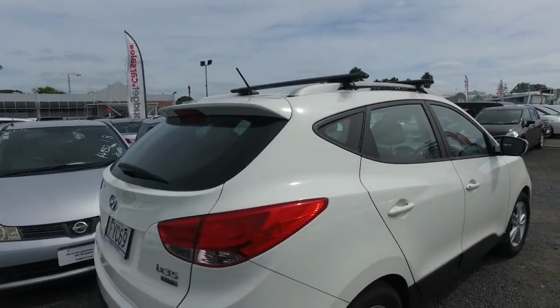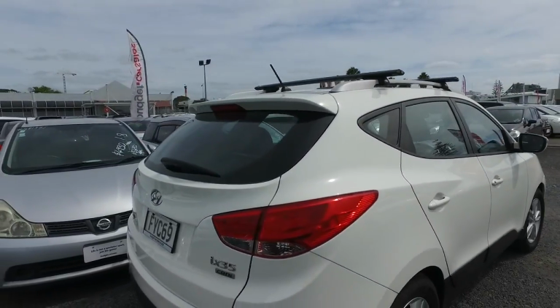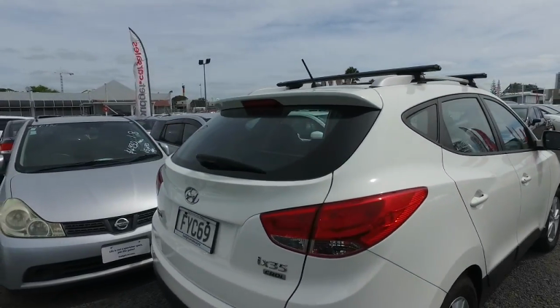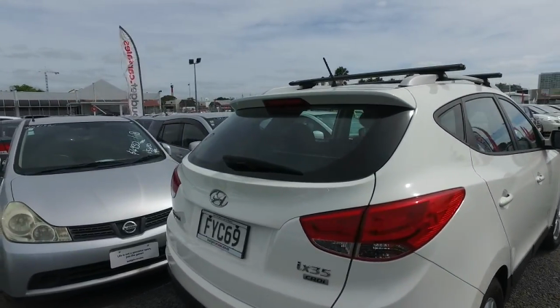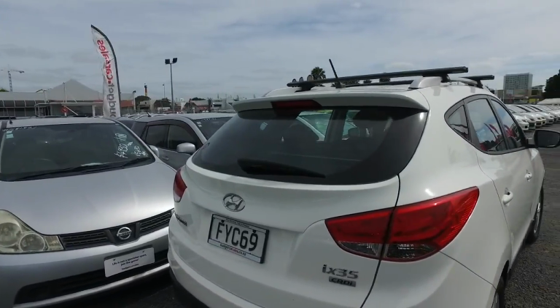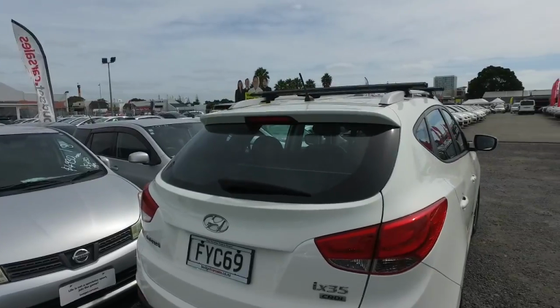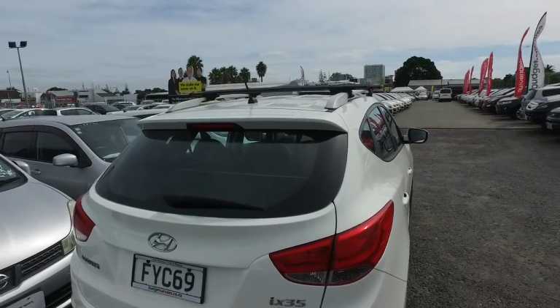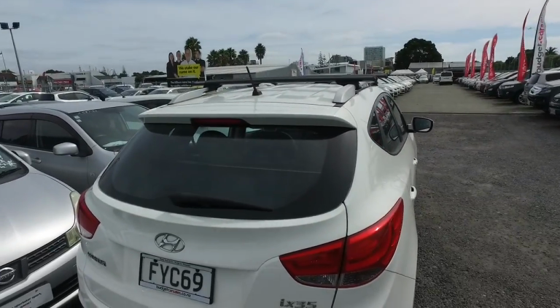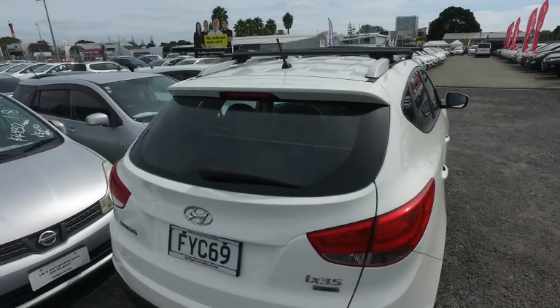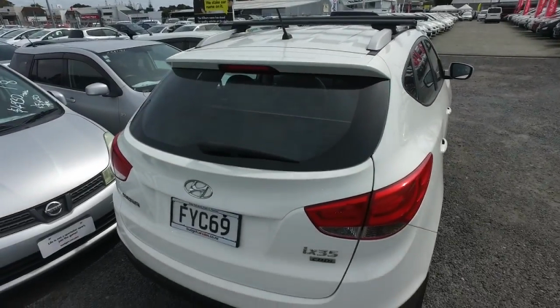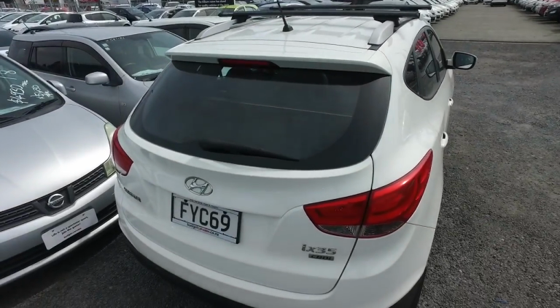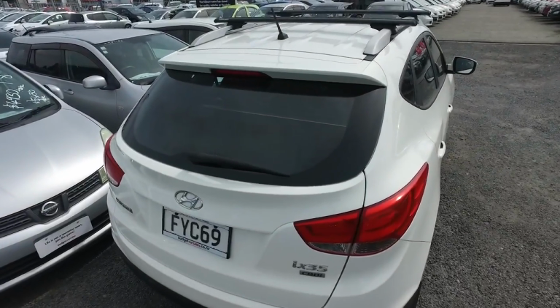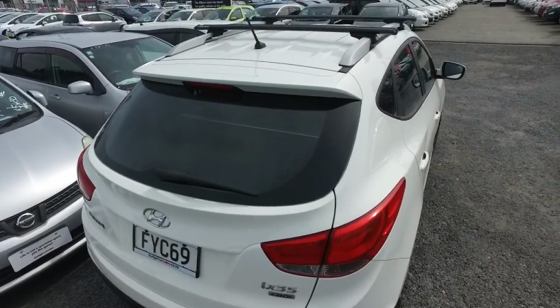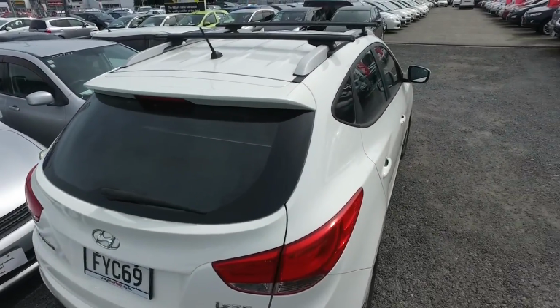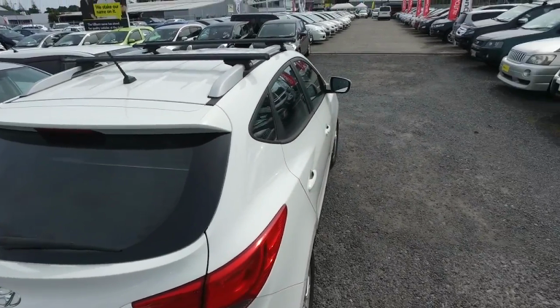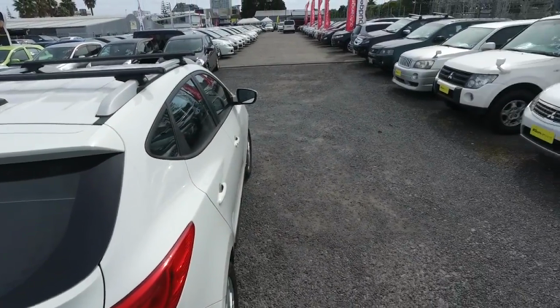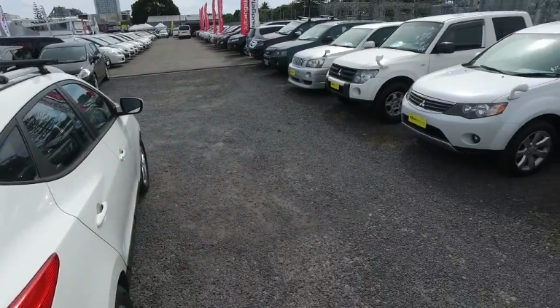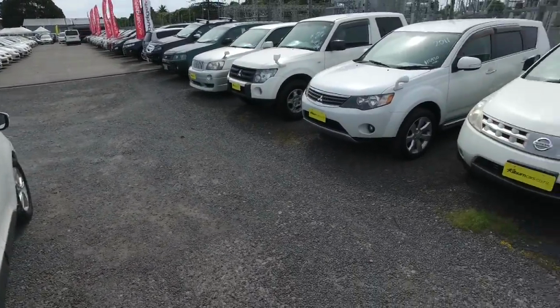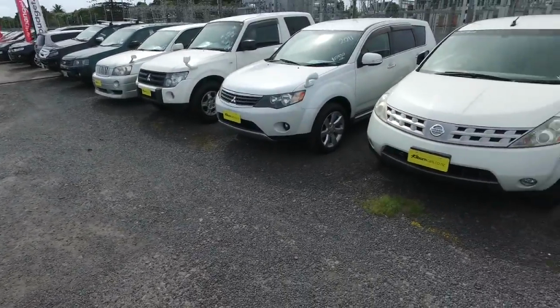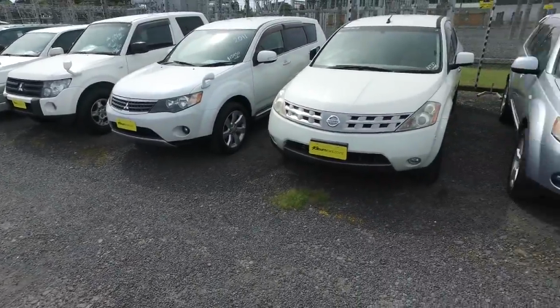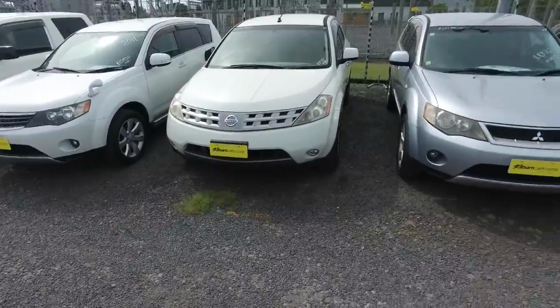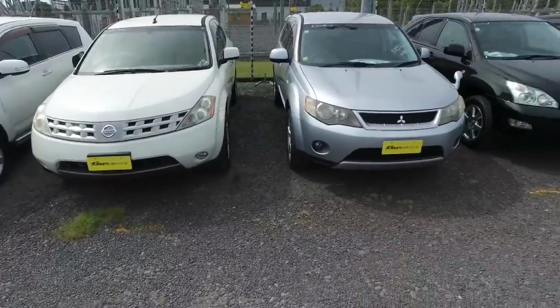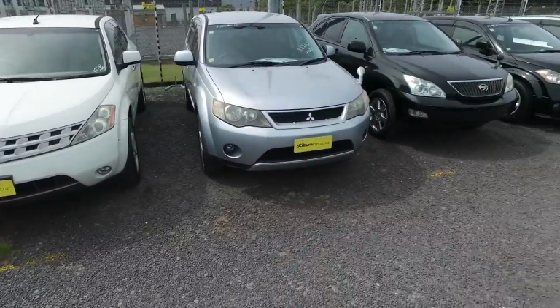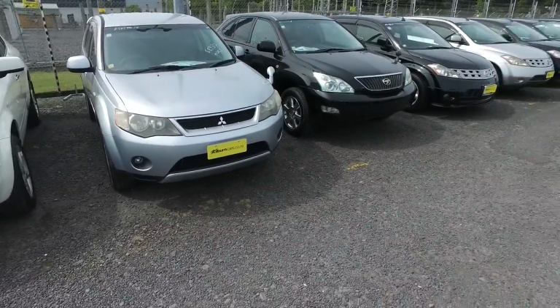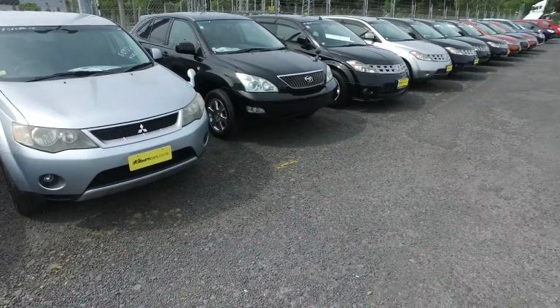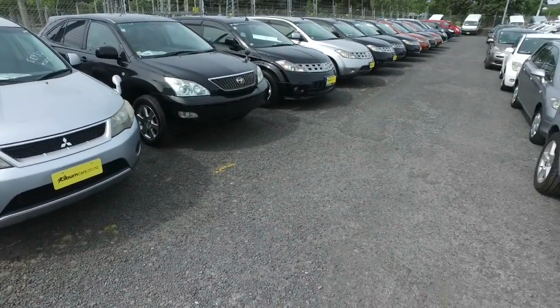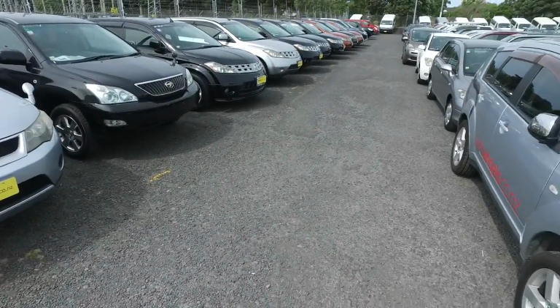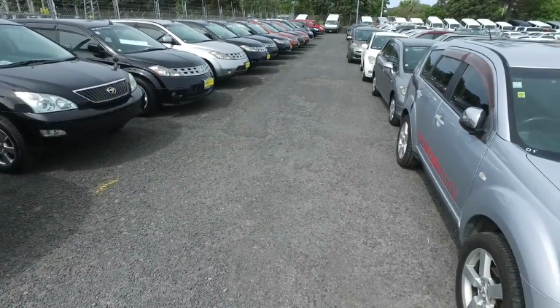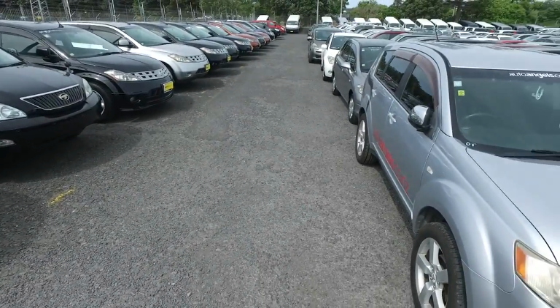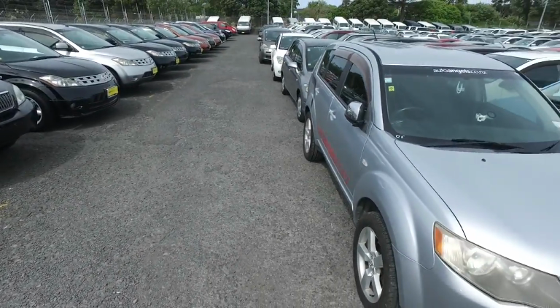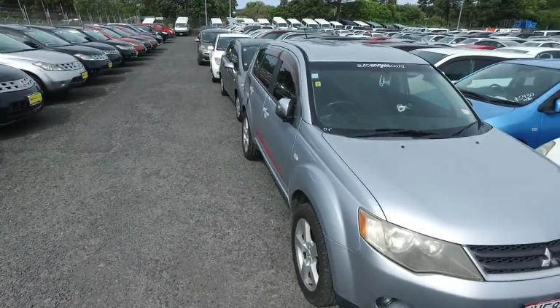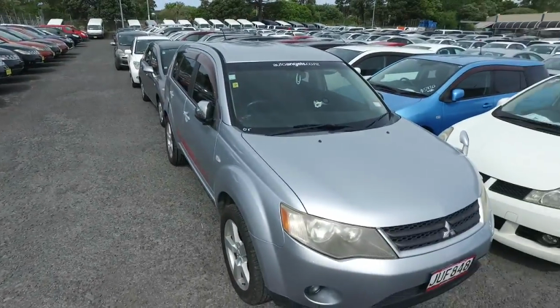If you do have any other questions, feel free to give us a call, text or email and hopefully we can help you out. Keep in mind we've got plenty of cars here to choose from as well, so let's take a look through what we've got and see what else you like.